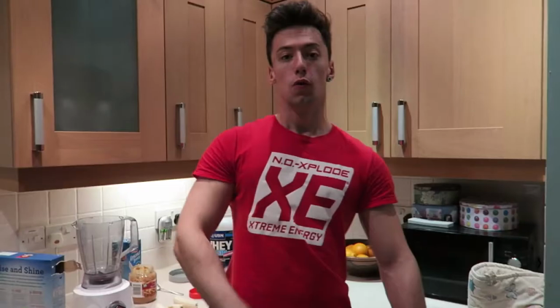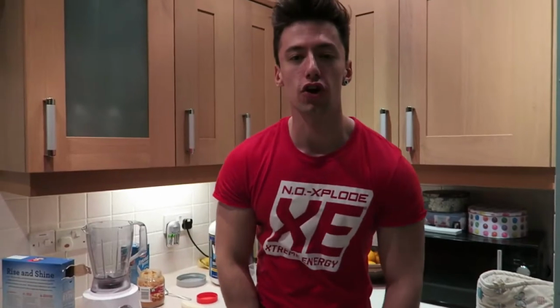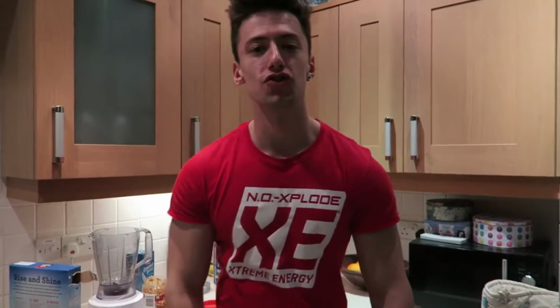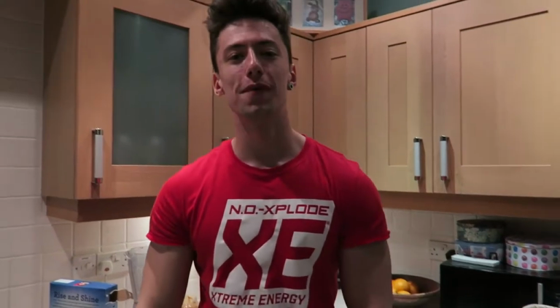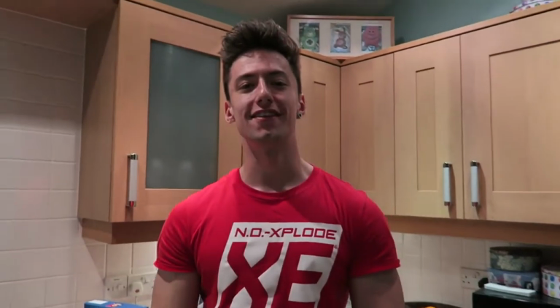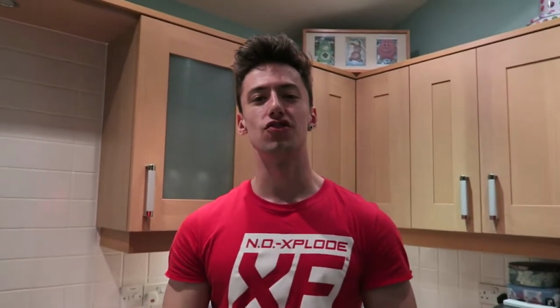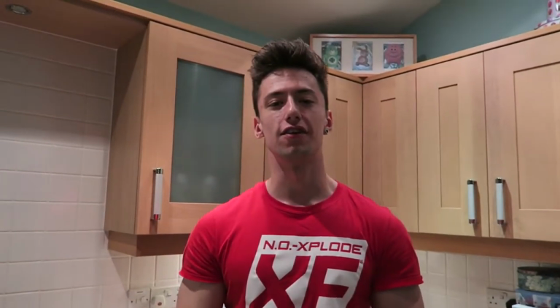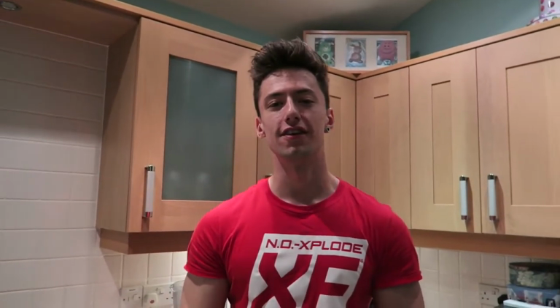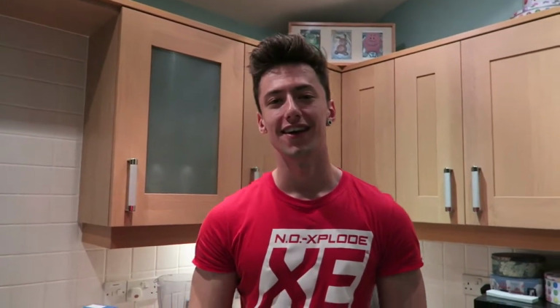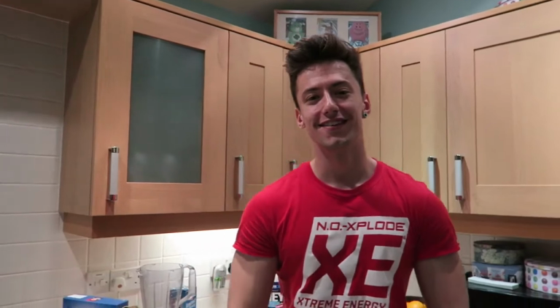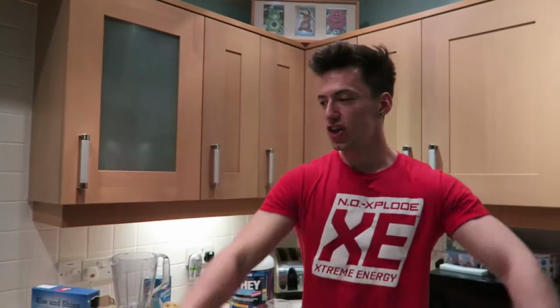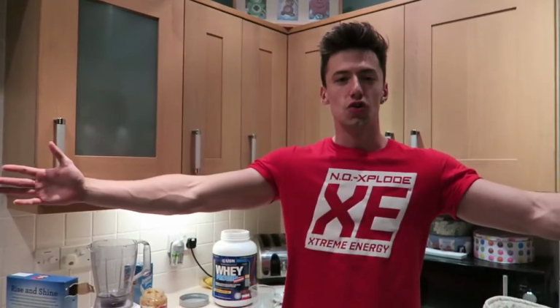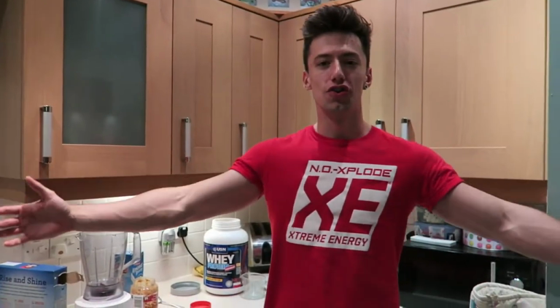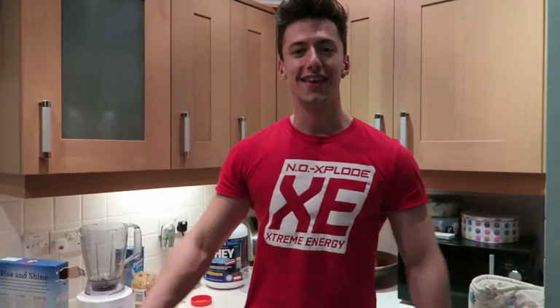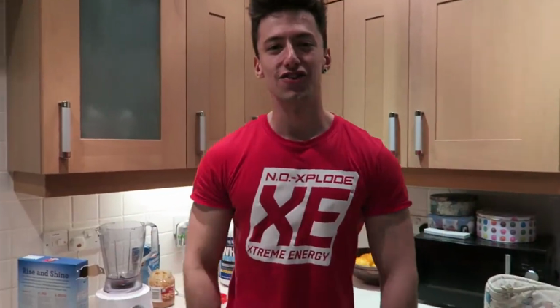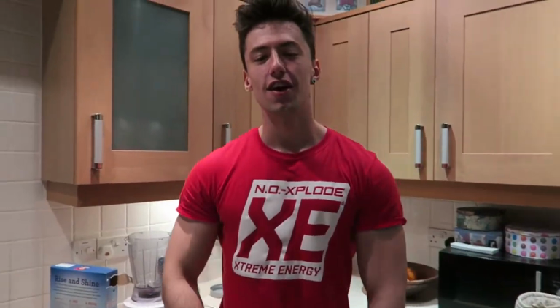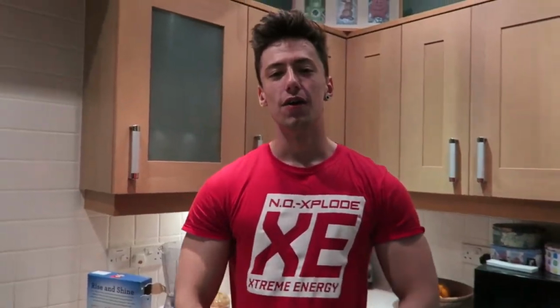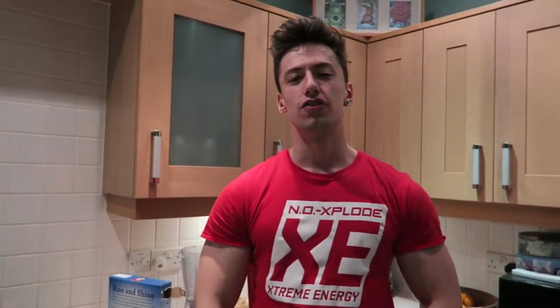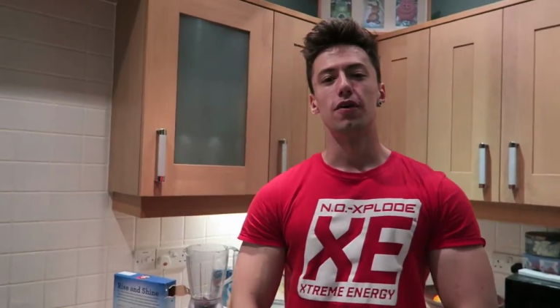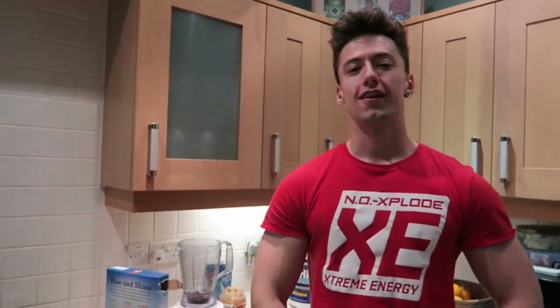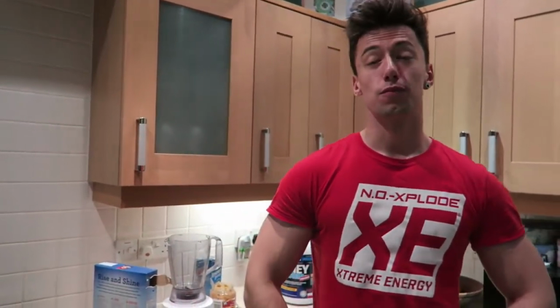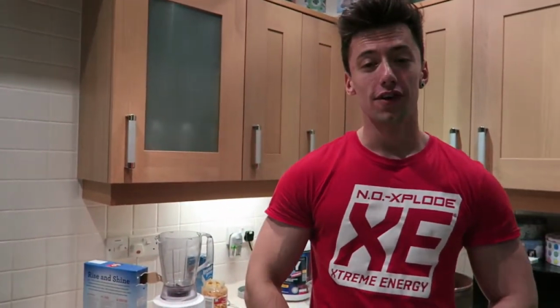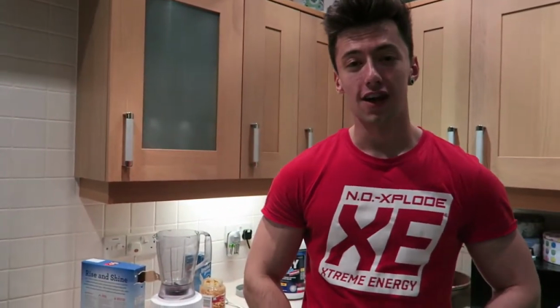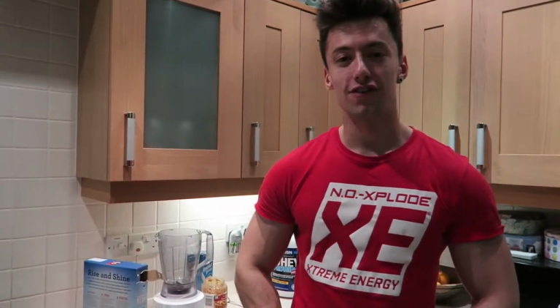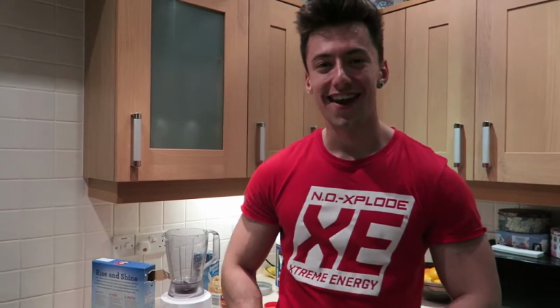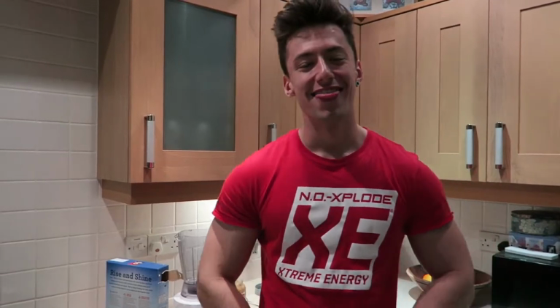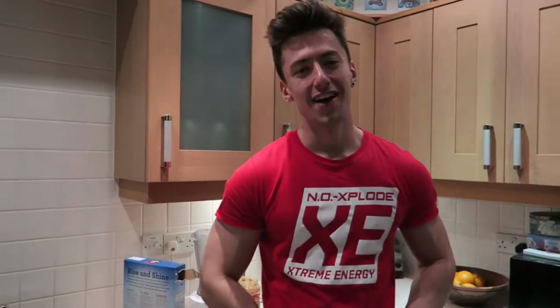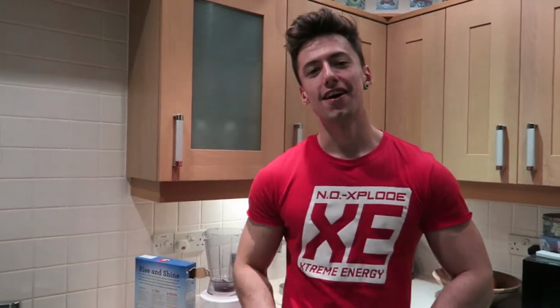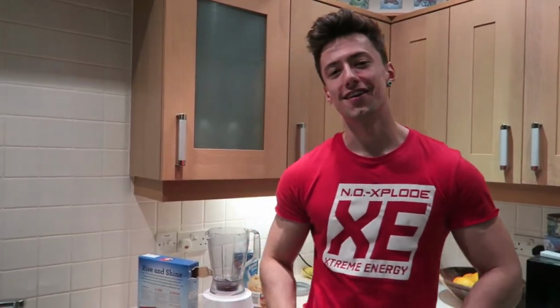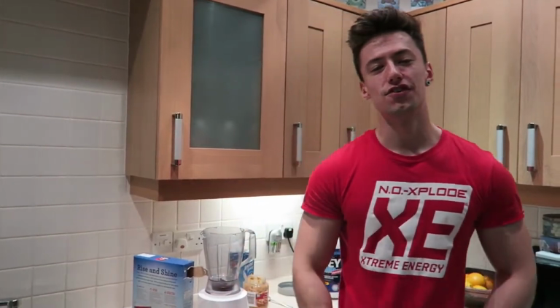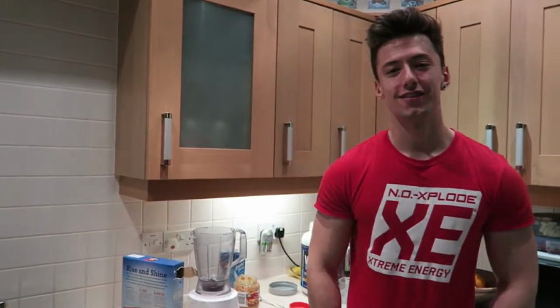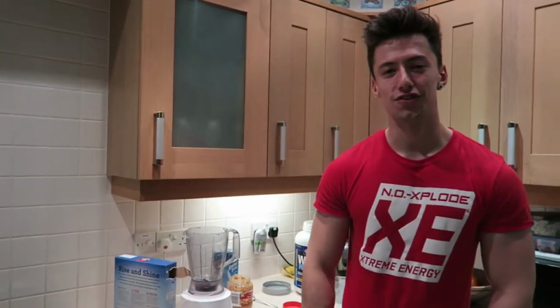What's going on YouTube? It is Greg Locker Fitness here, and today you're joining me in the kitchen where I'm going to show you my 1000 calorie shake that I have after every training session.